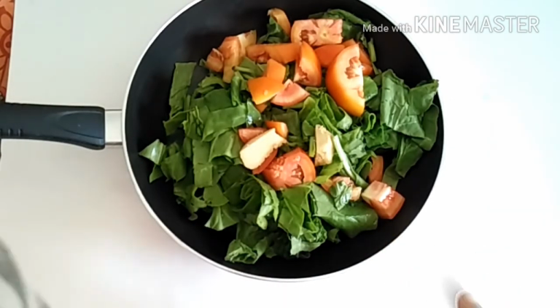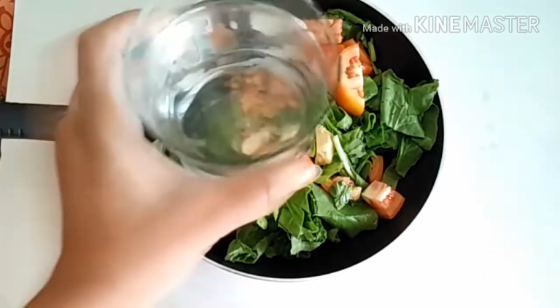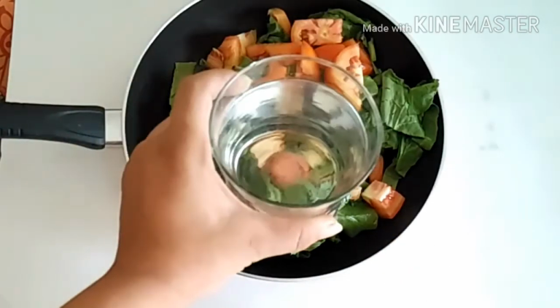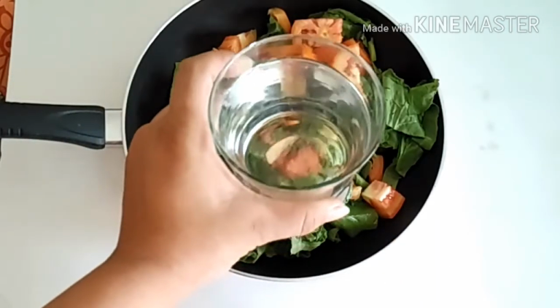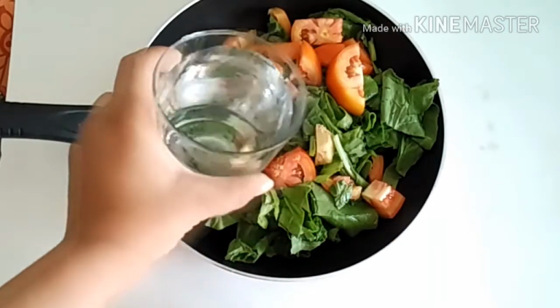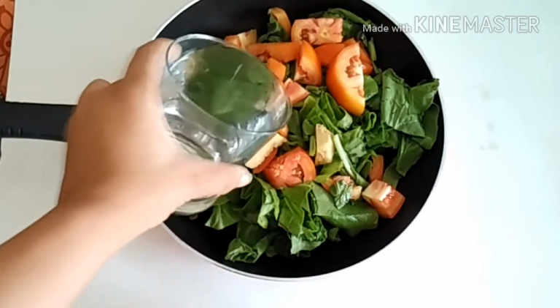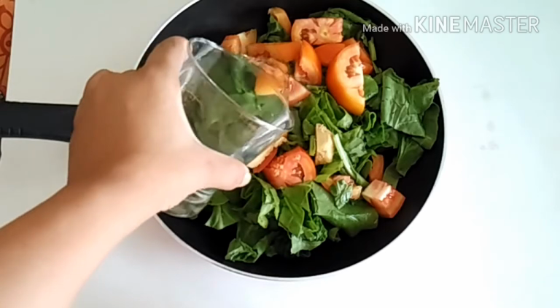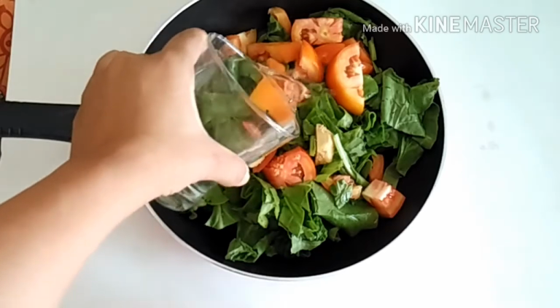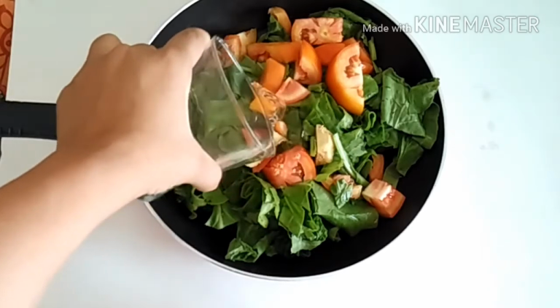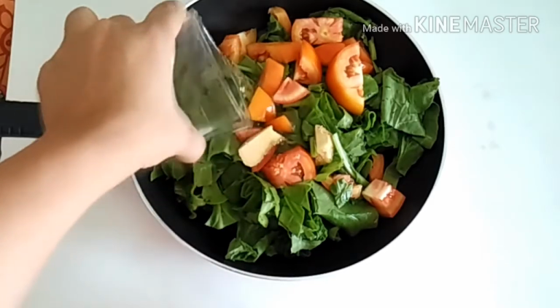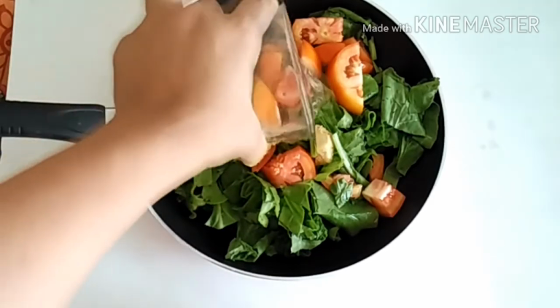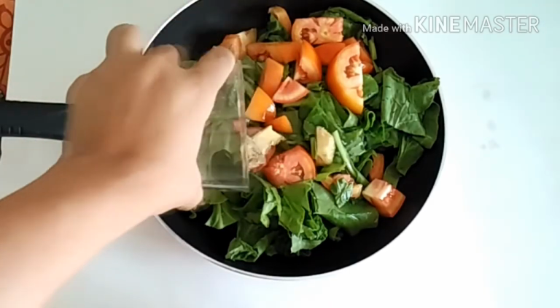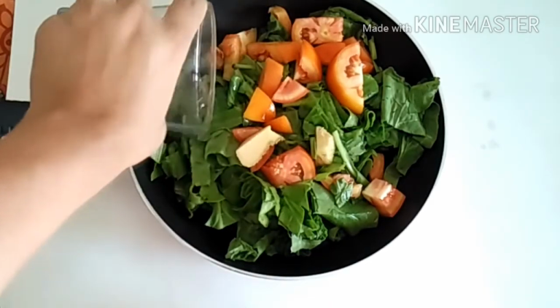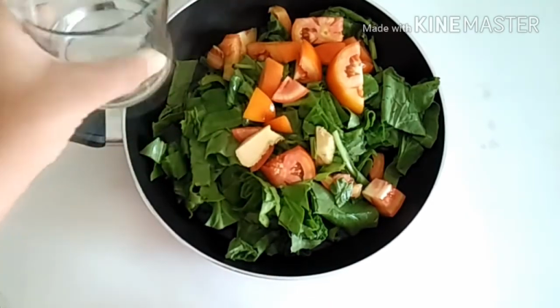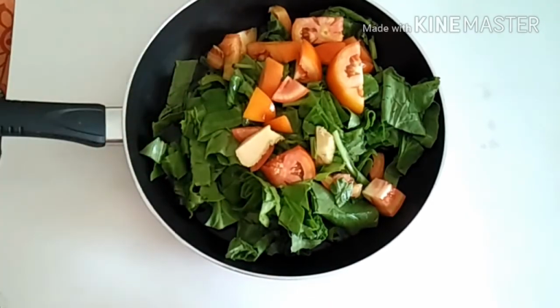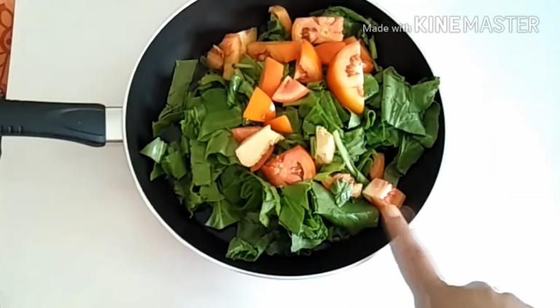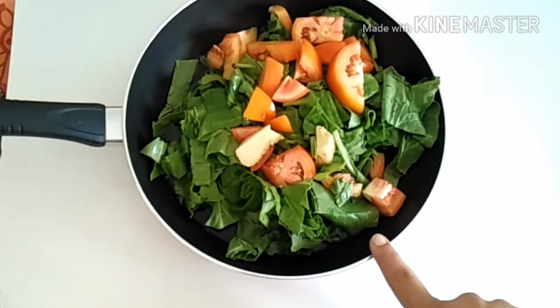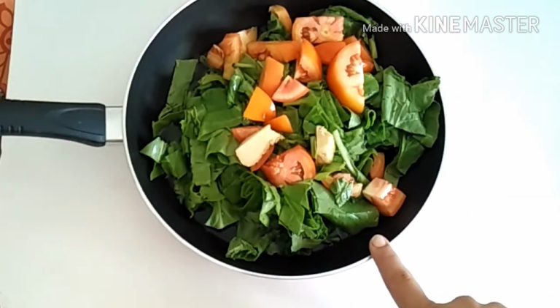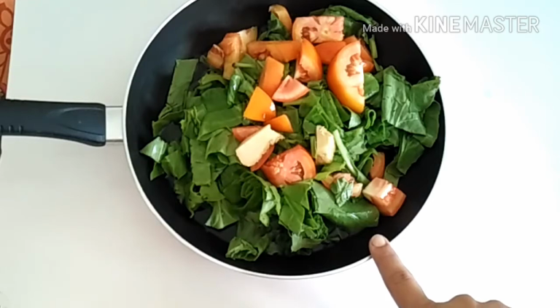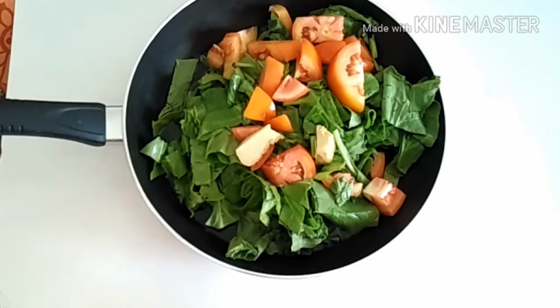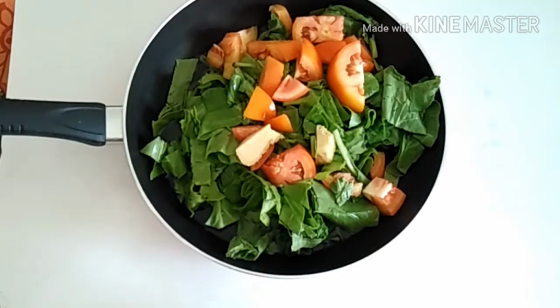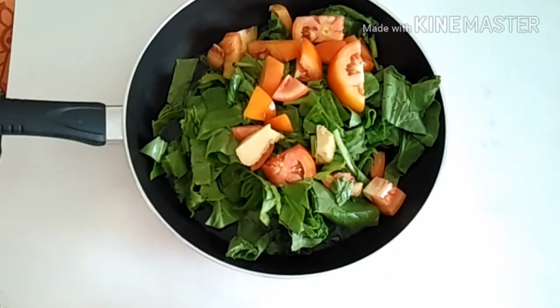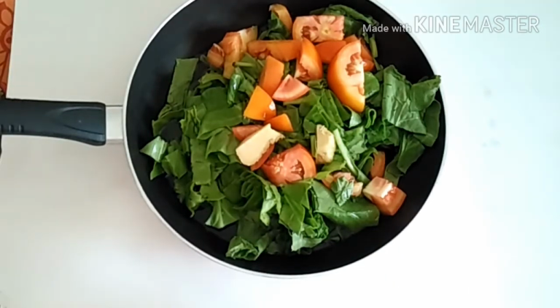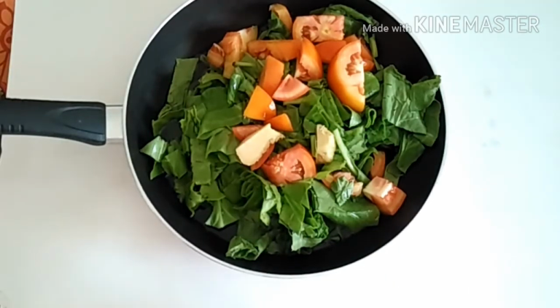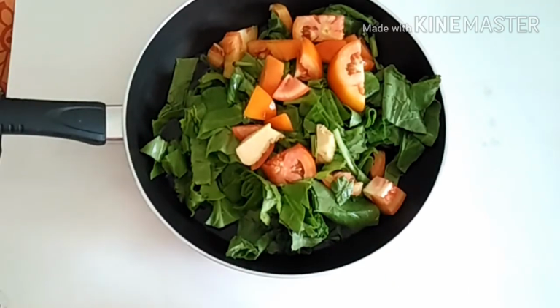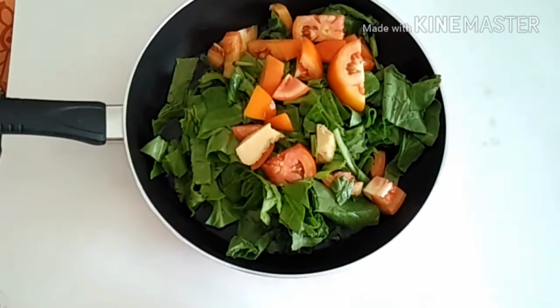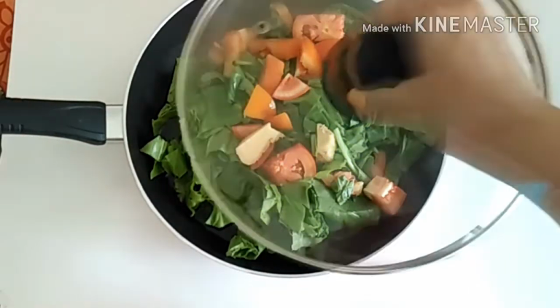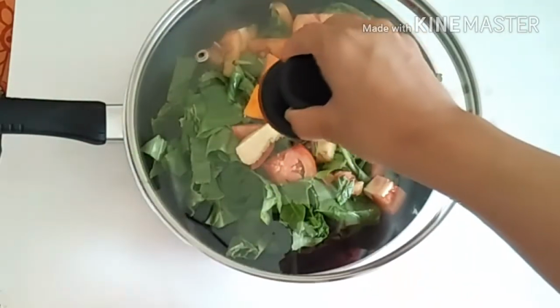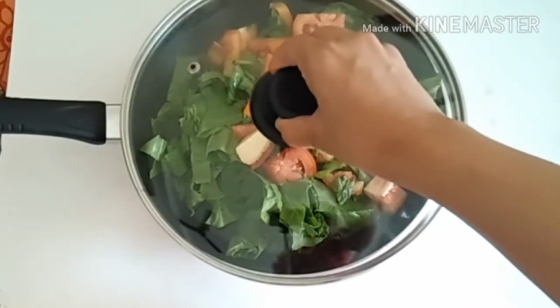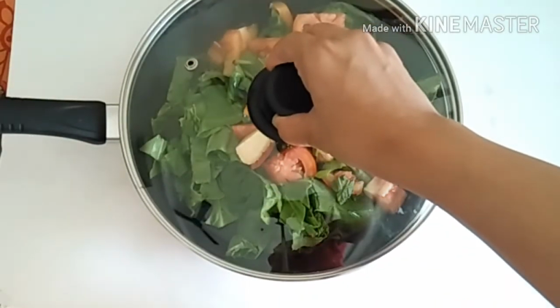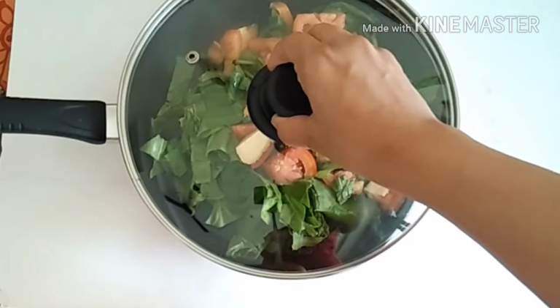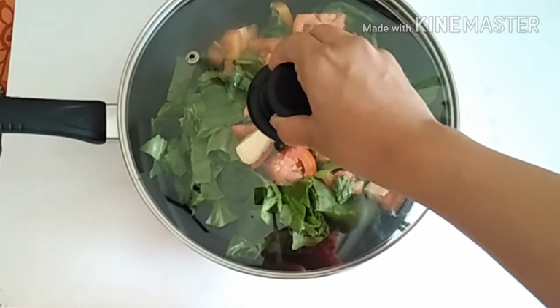If you want, you can use a cooker. Leave it for 2-3 whistles.